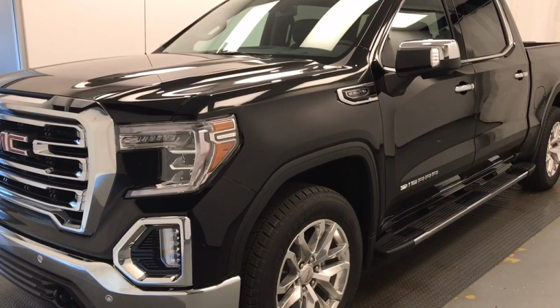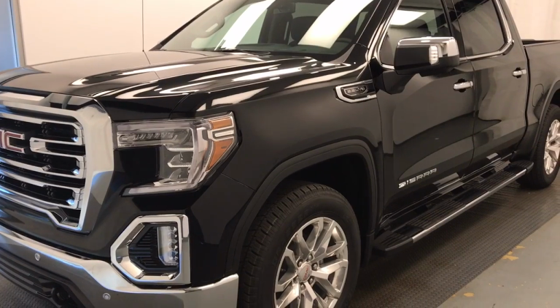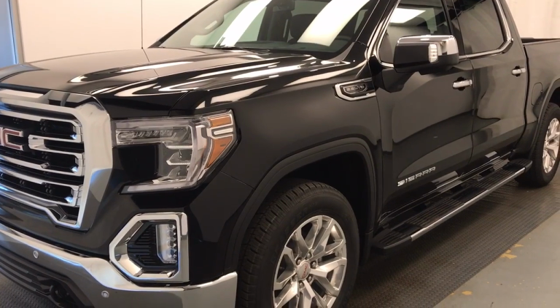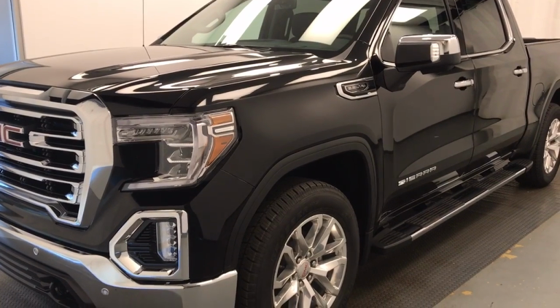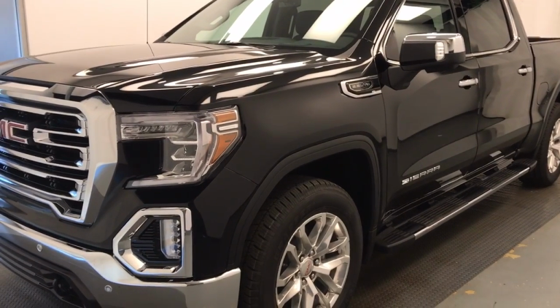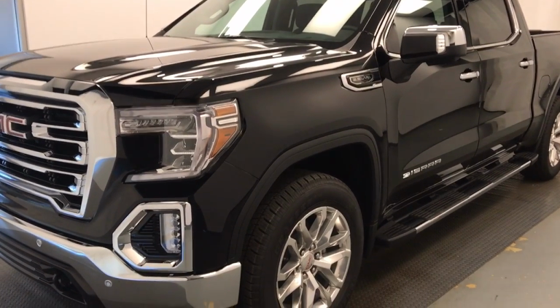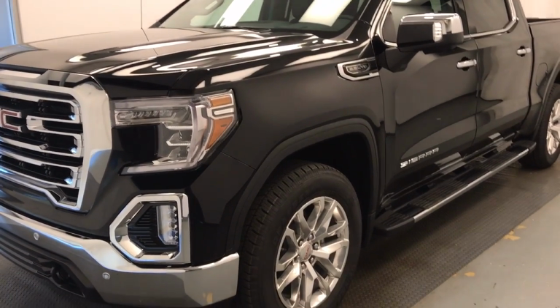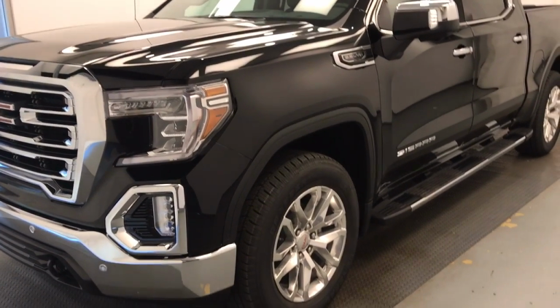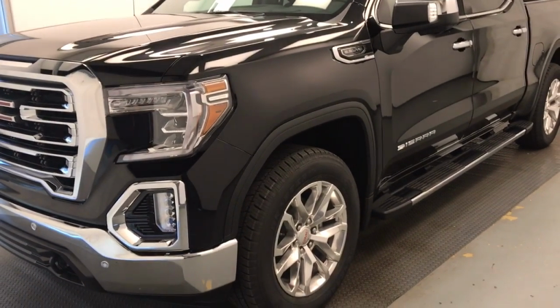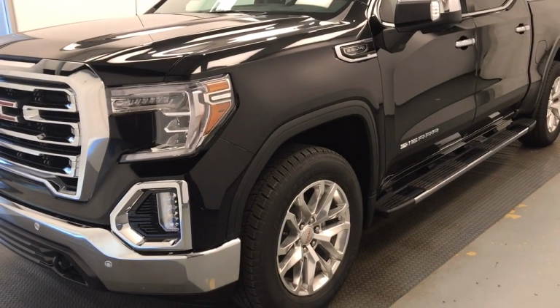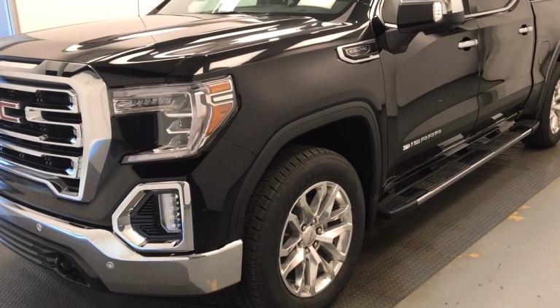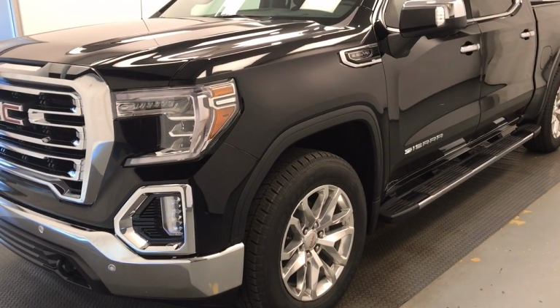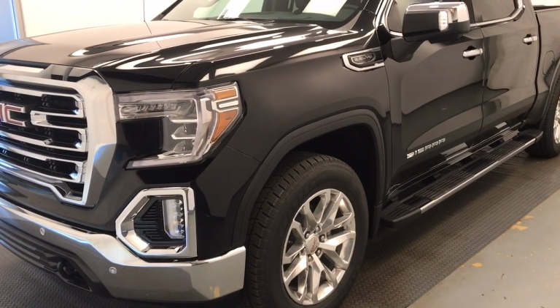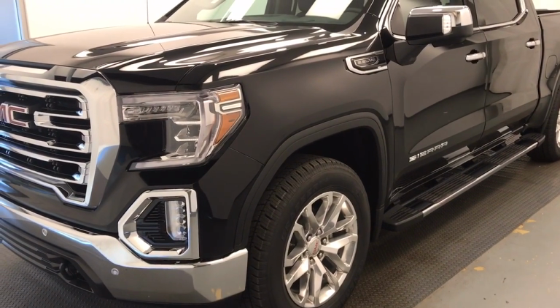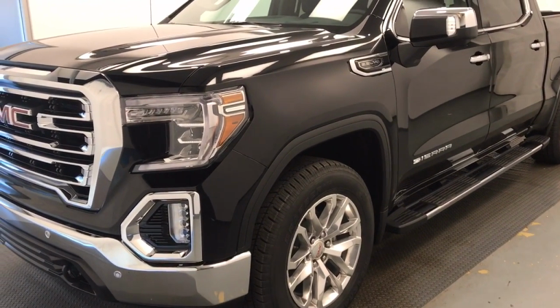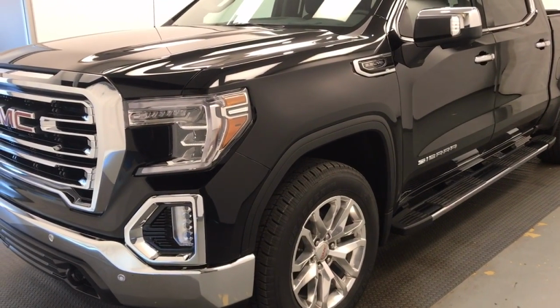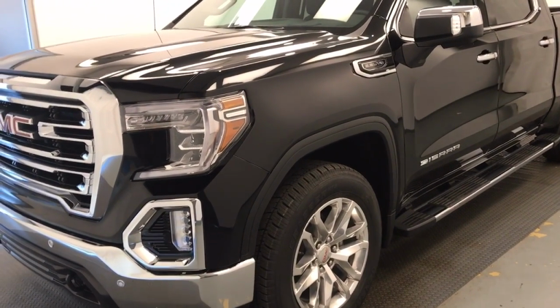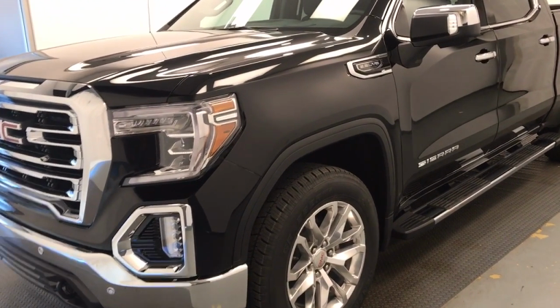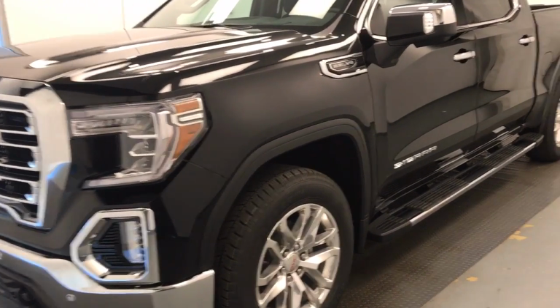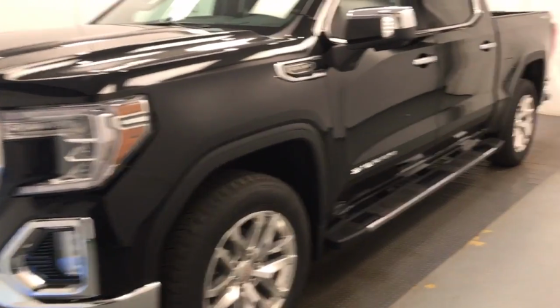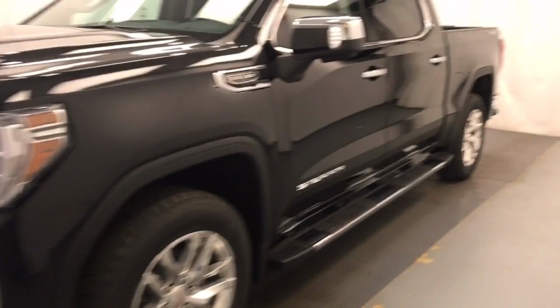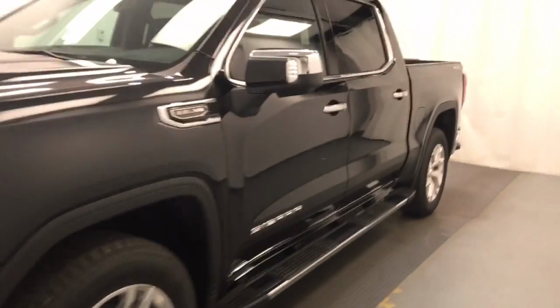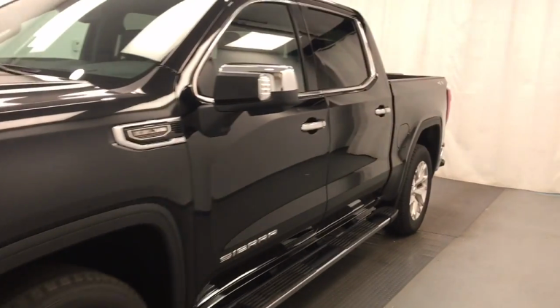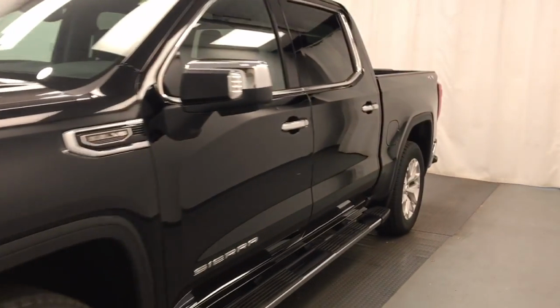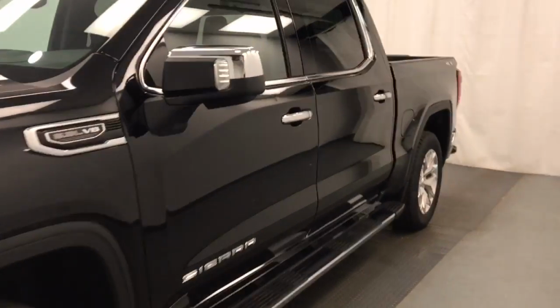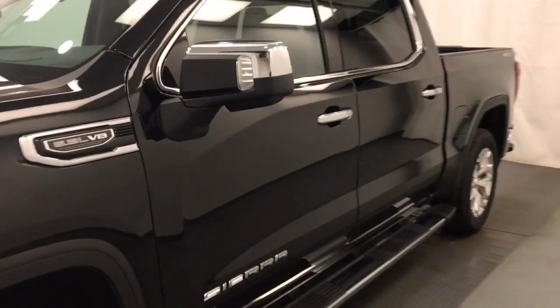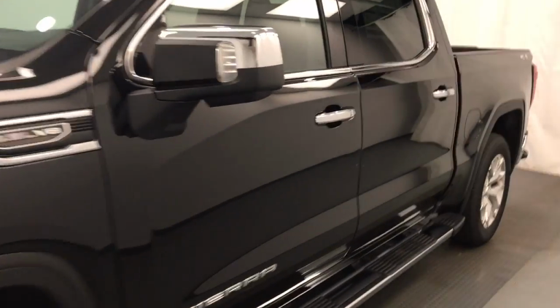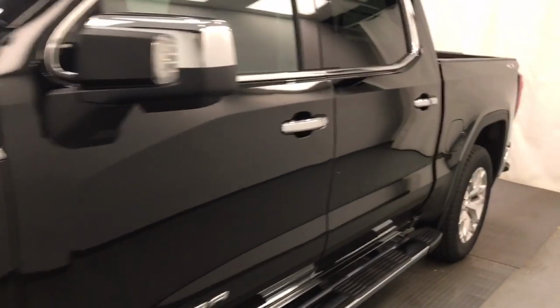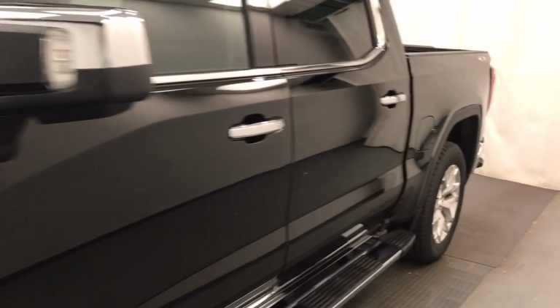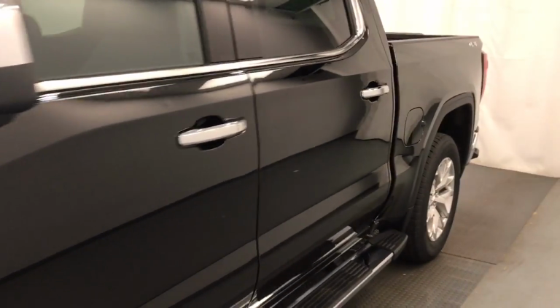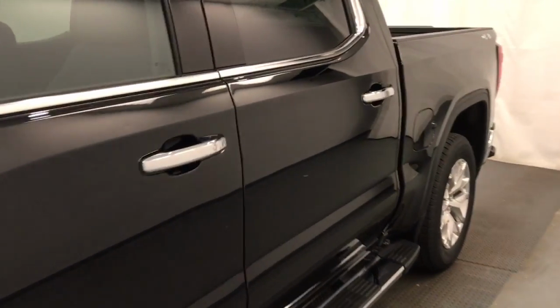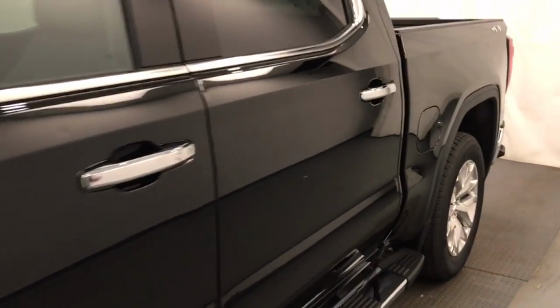This is stock number 208390, a 2019 GMC Sierra 1500 Crew Cab. Exterior color is onyx black.